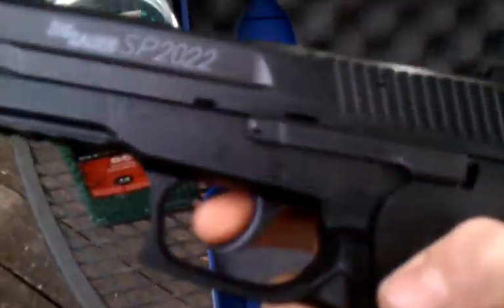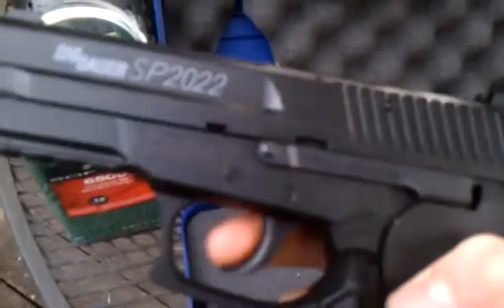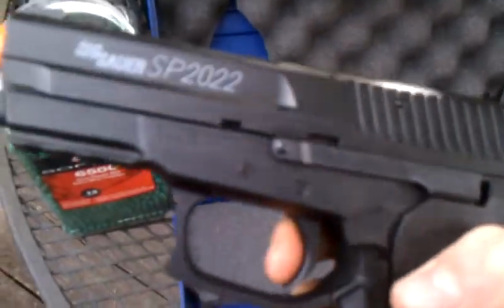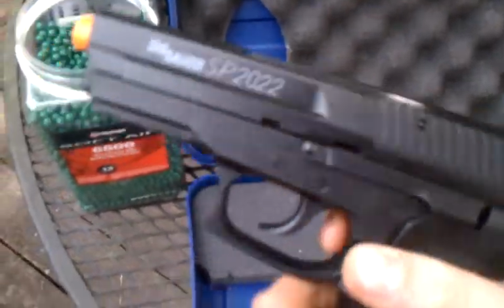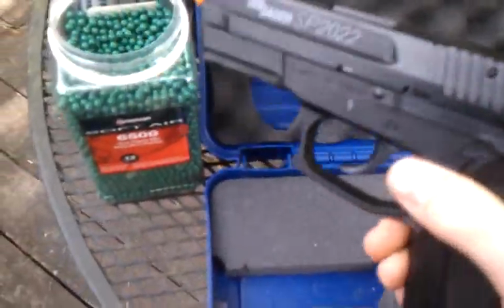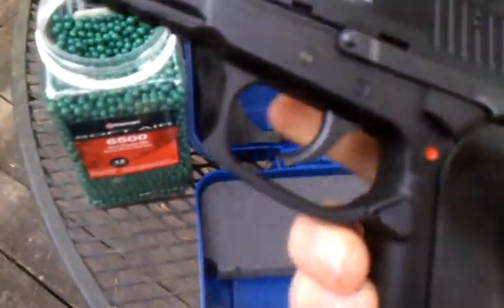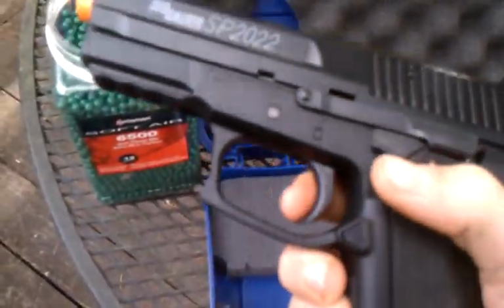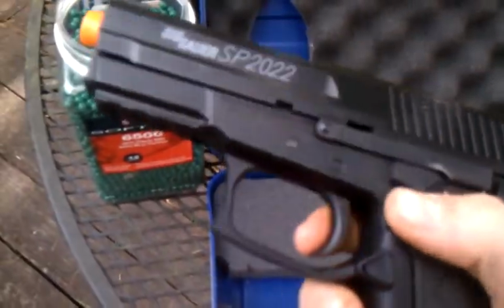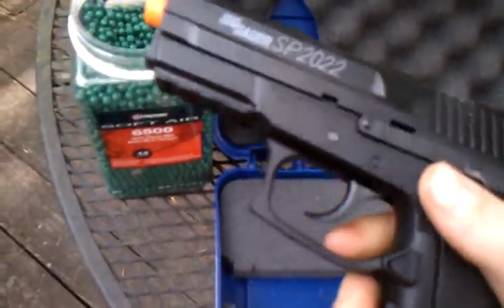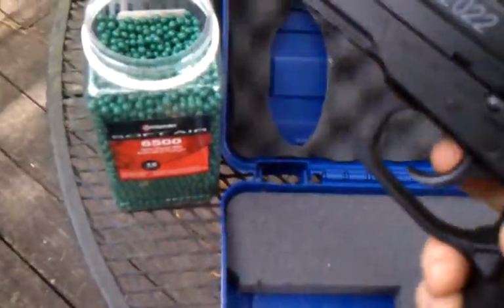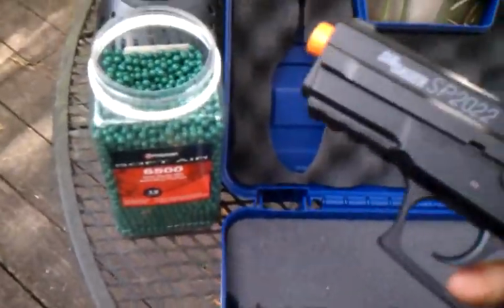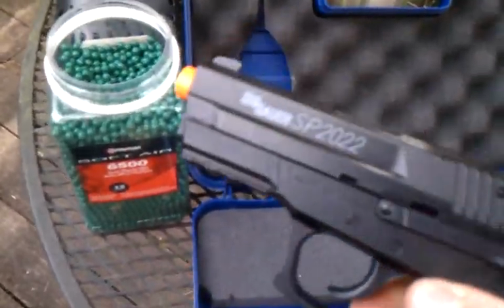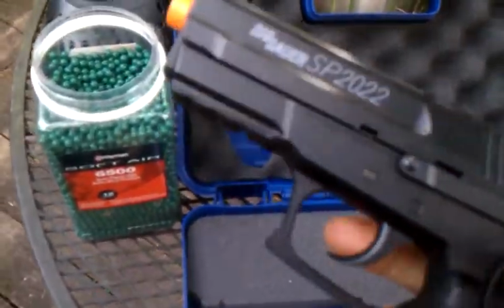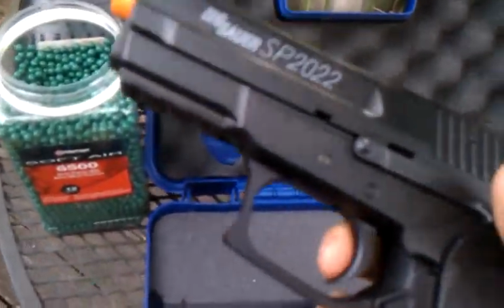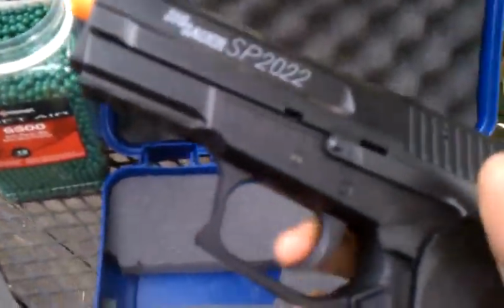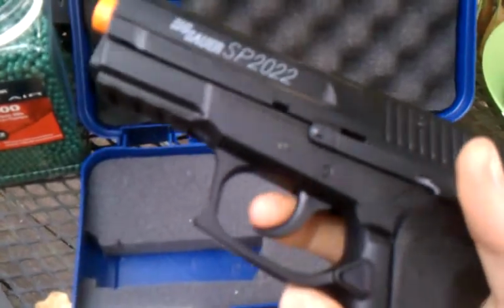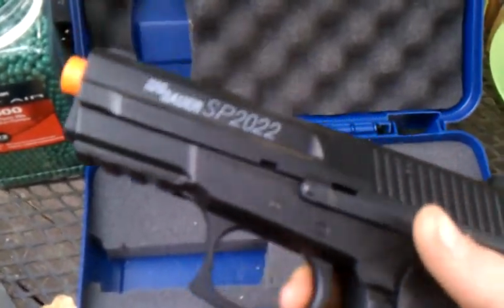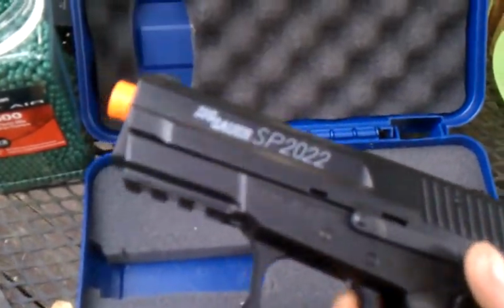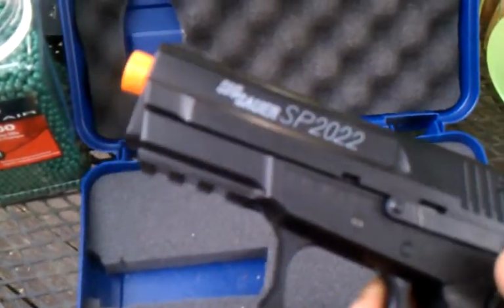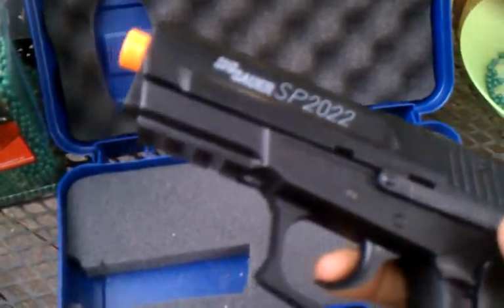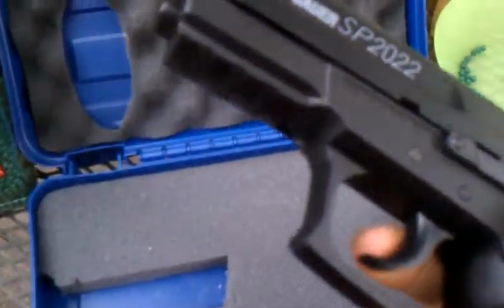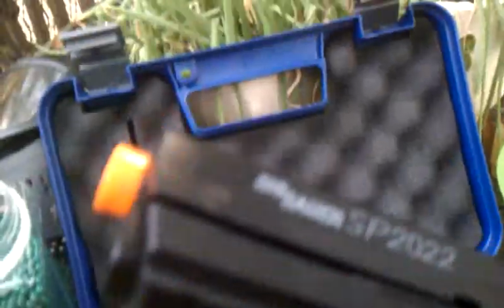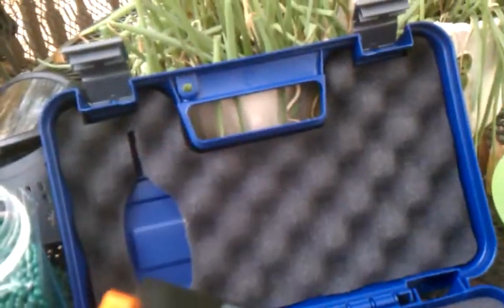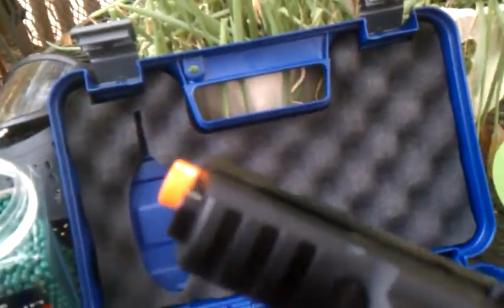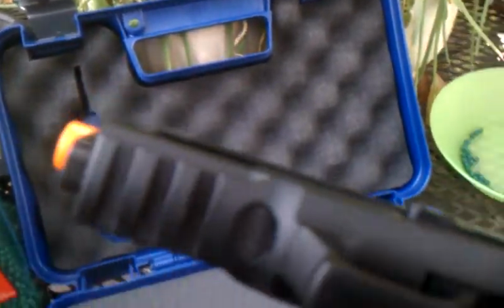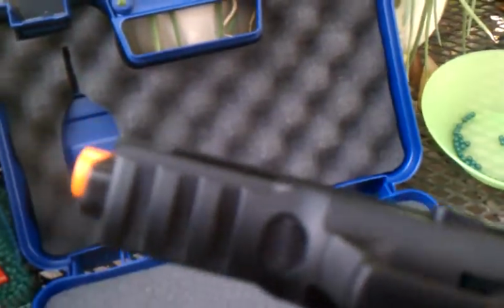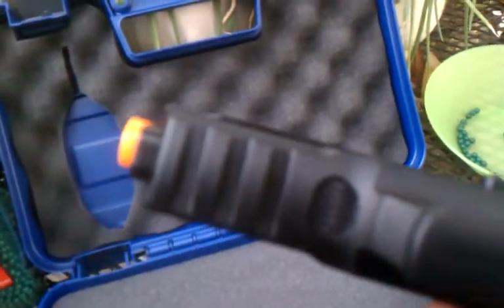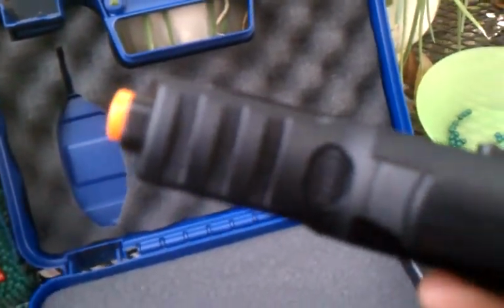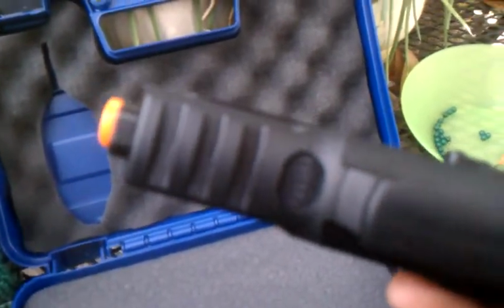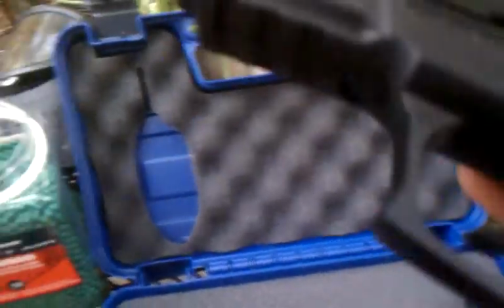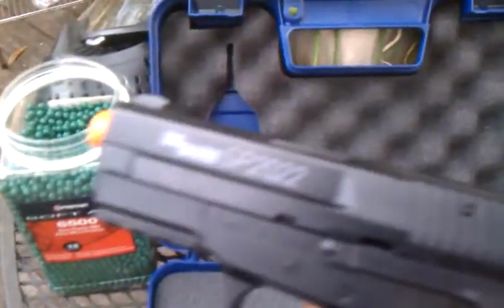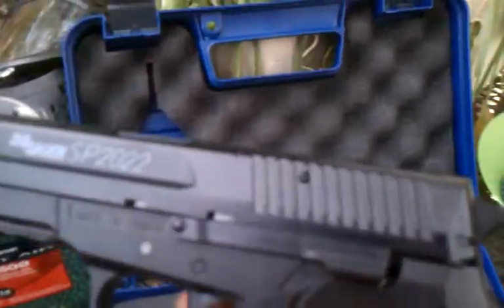Safety's on — still pull the trigger. Safety off — pull the trigger. But when it's on, you can't fire.